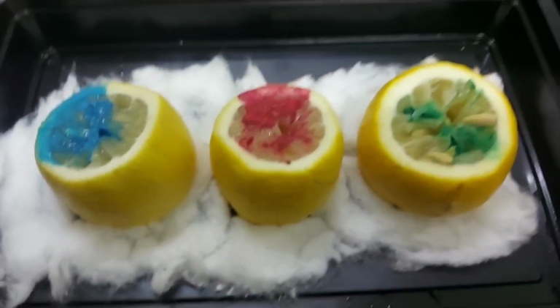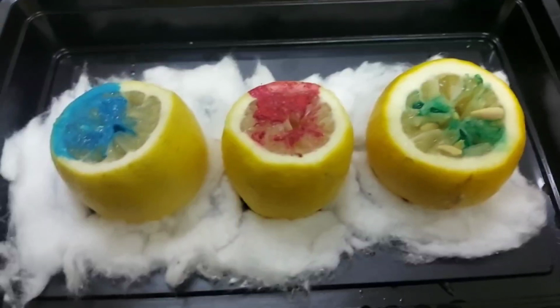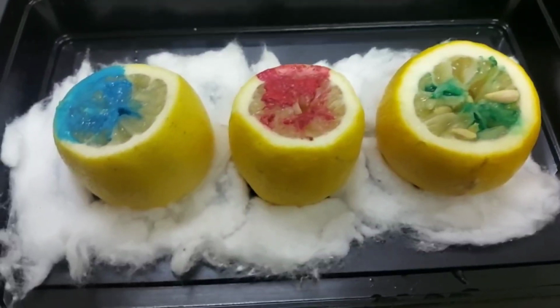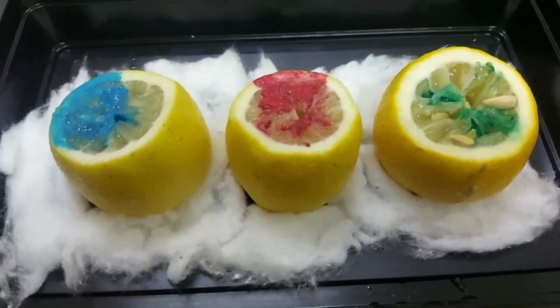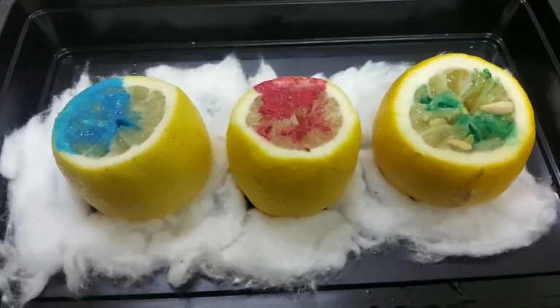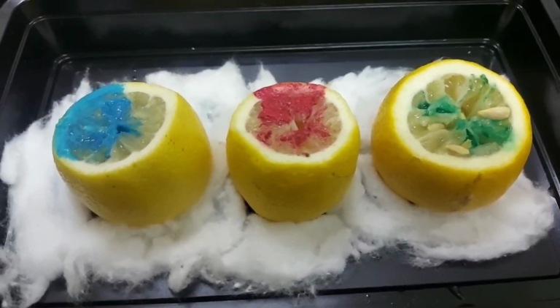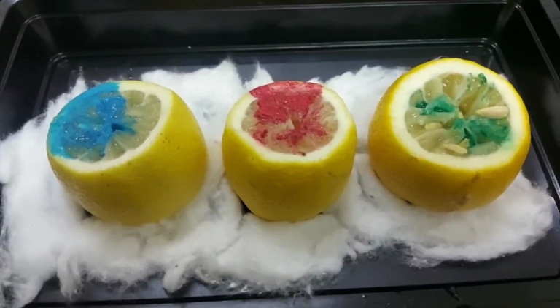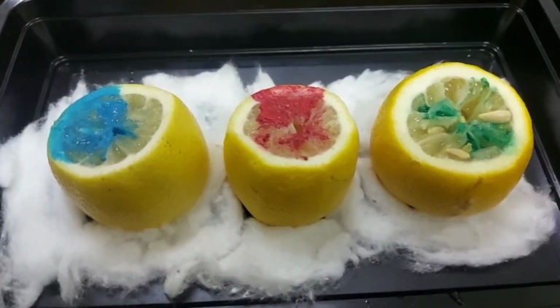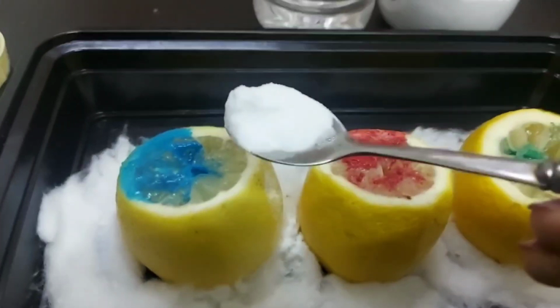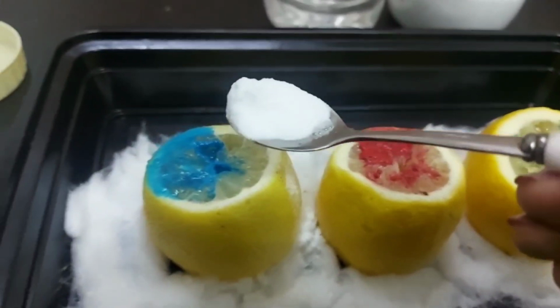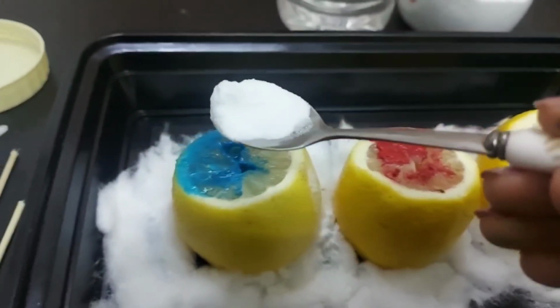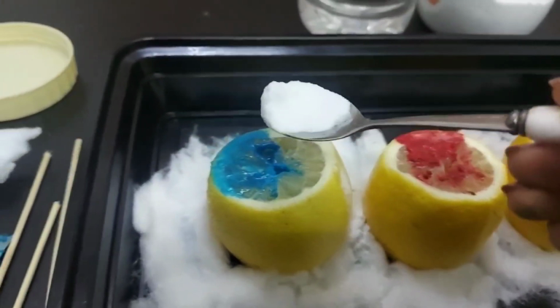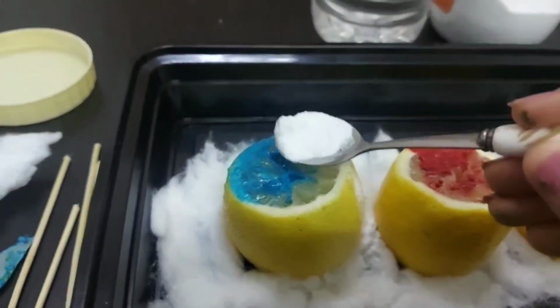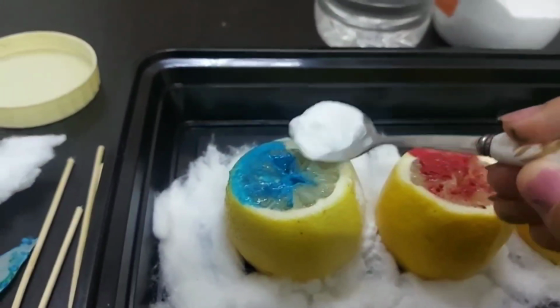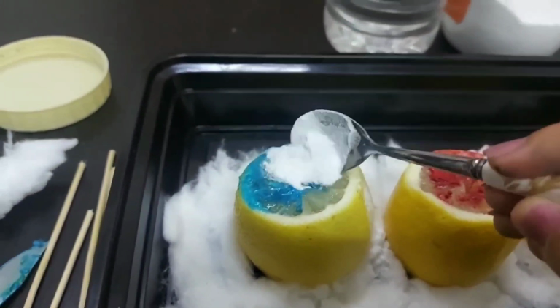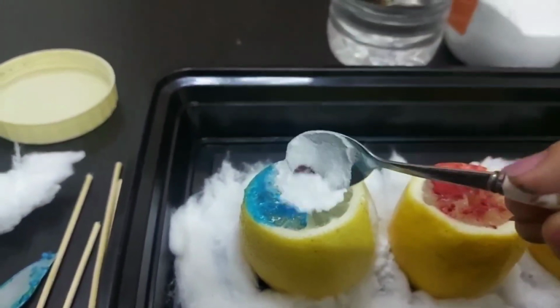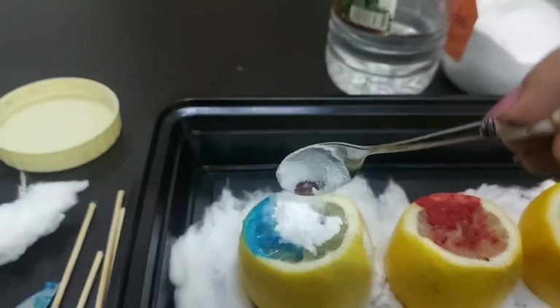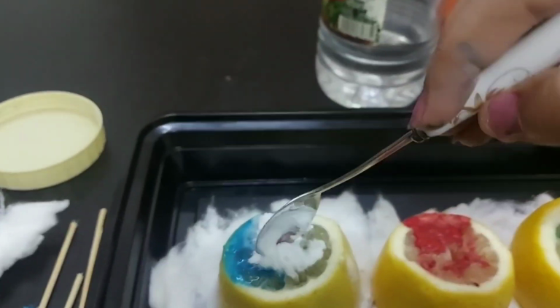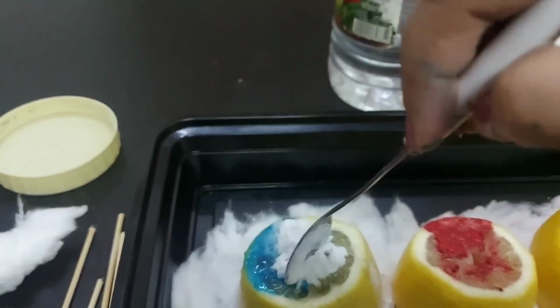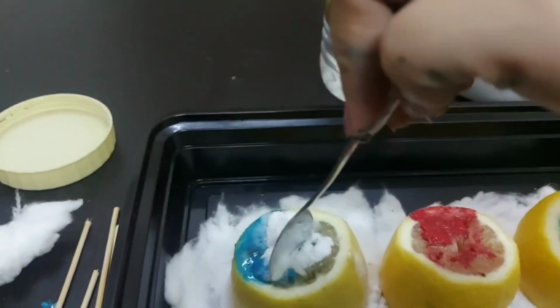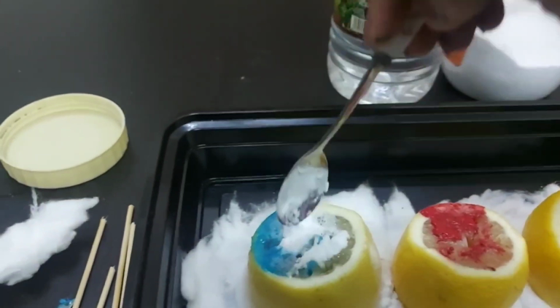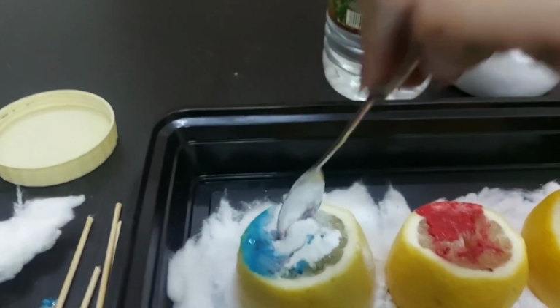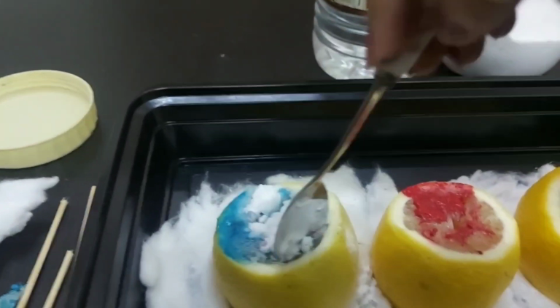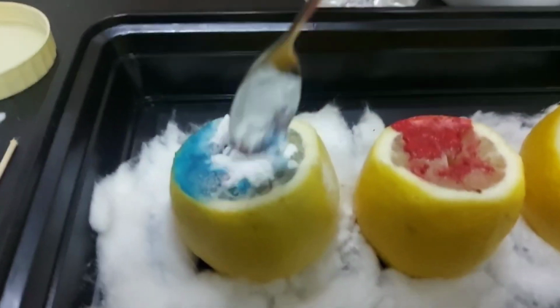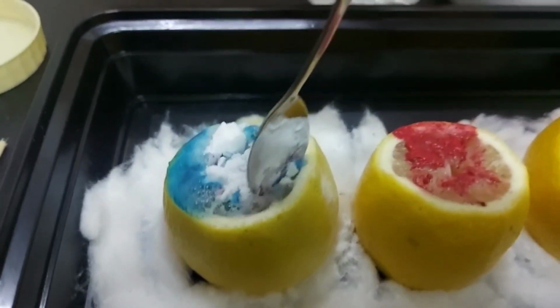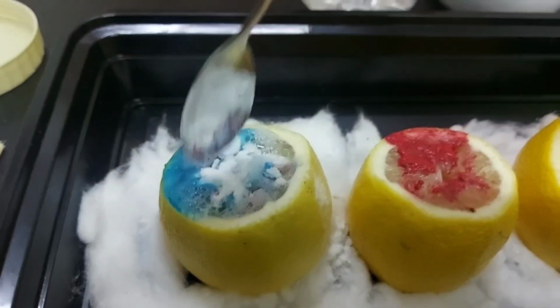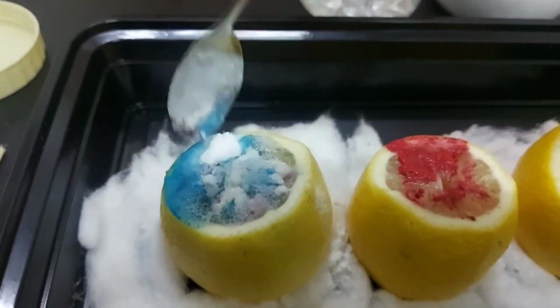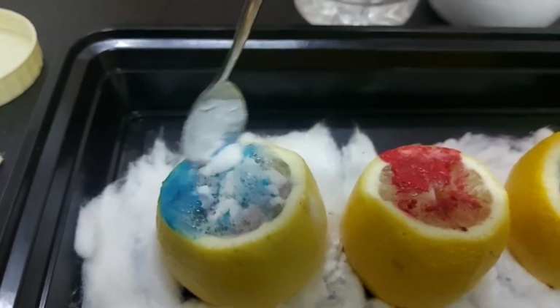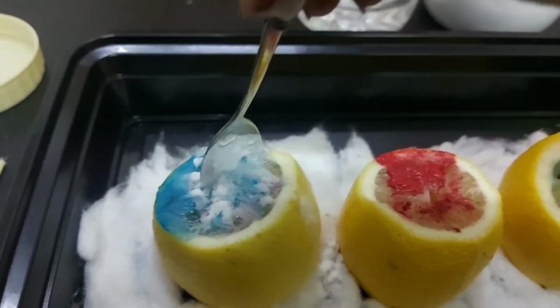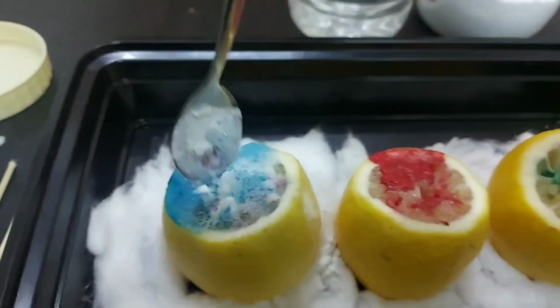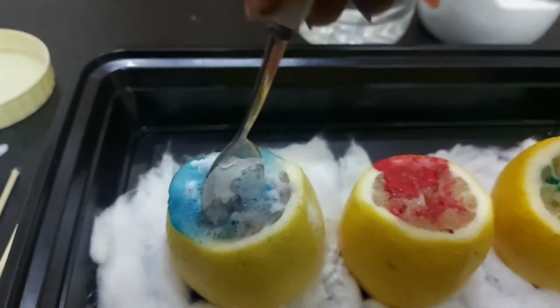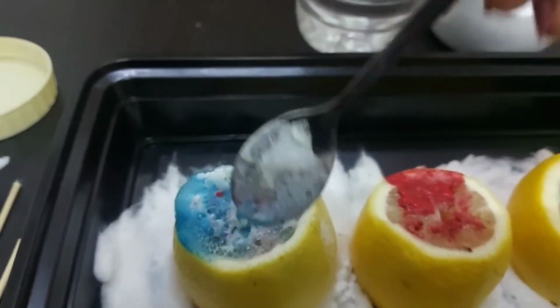The tray is black so the color may not be very visible, that's why I placed cotton around it. Now pour some baking soda on top of the lemon and use a spoon to mix the baking soda with the inside of the lemon.